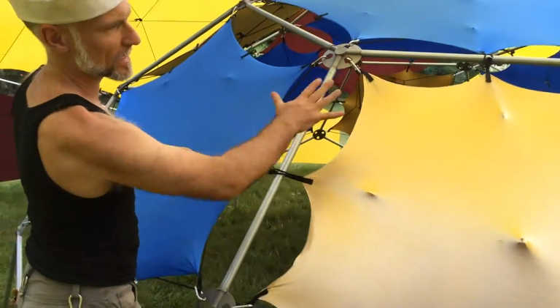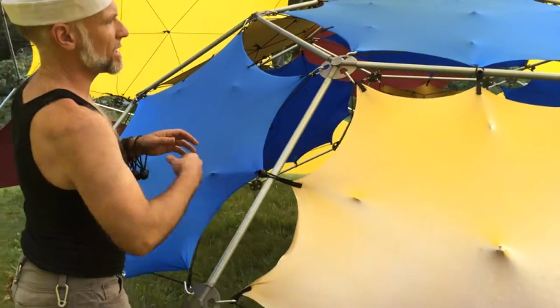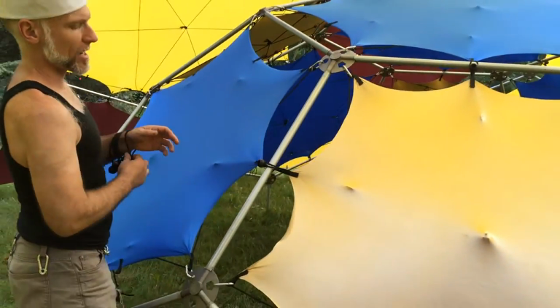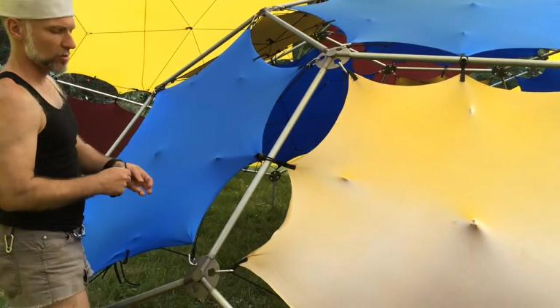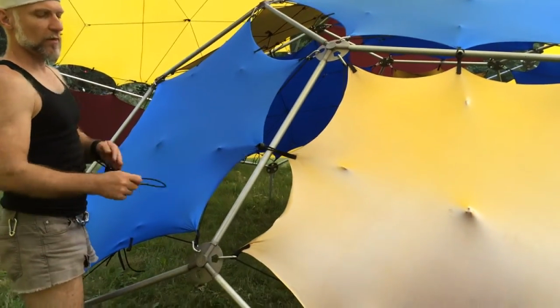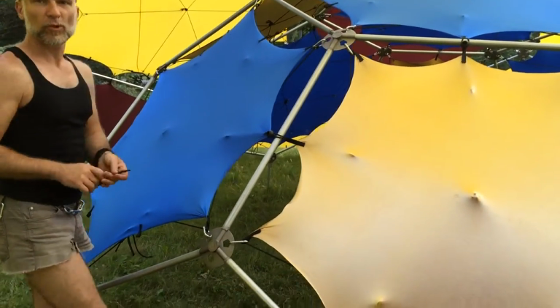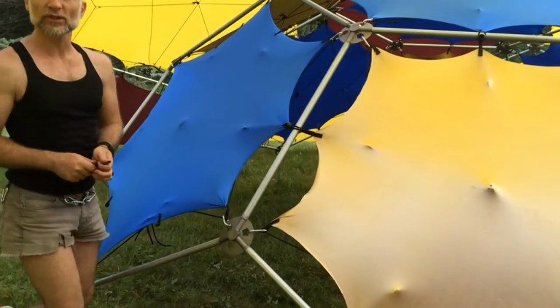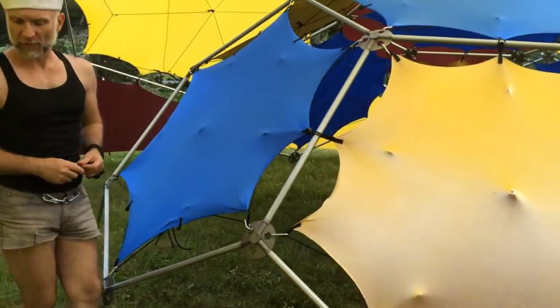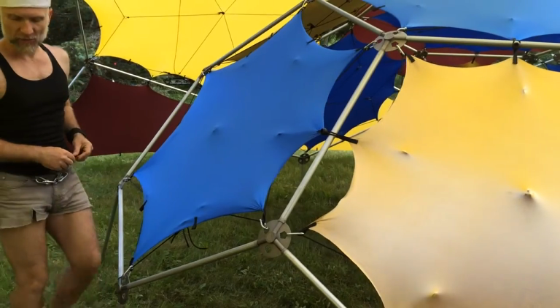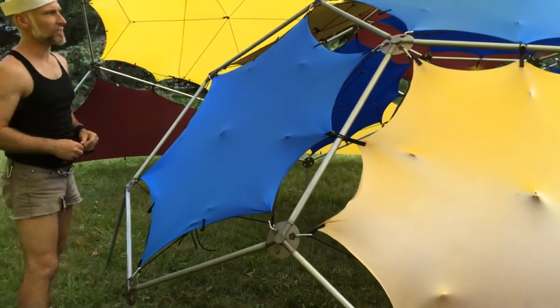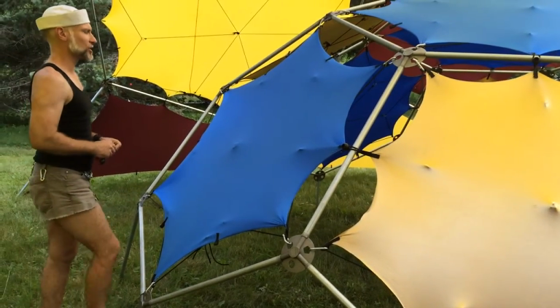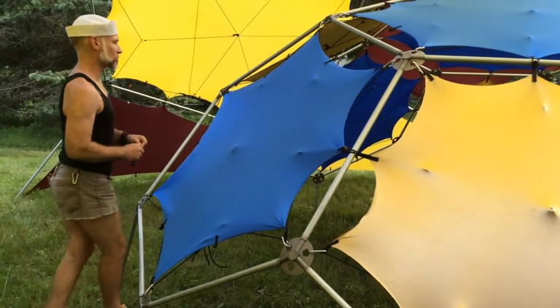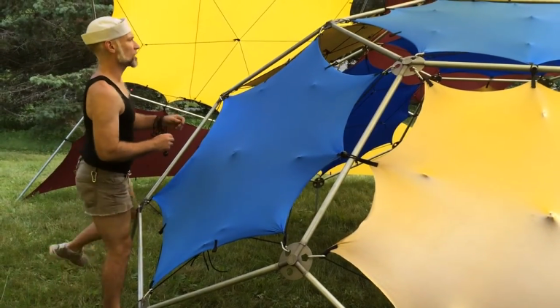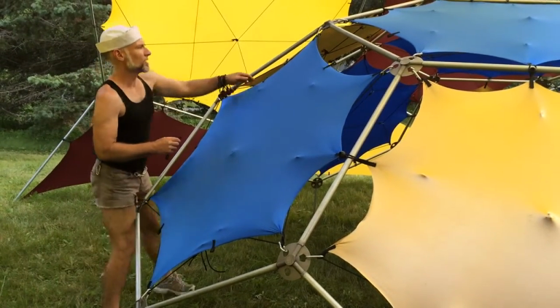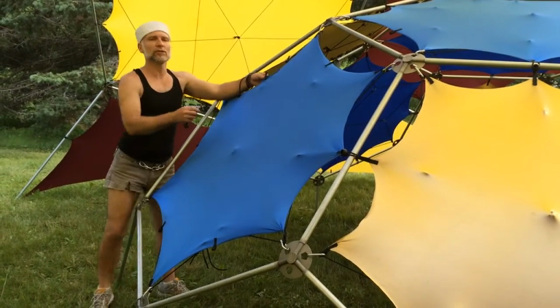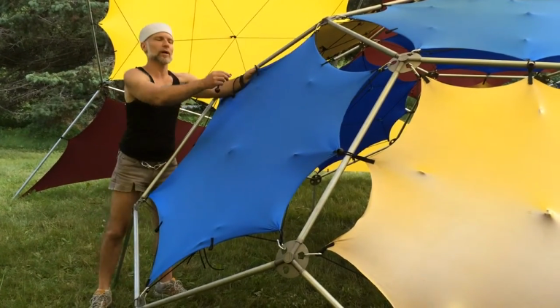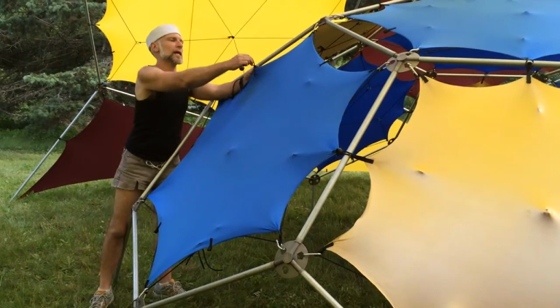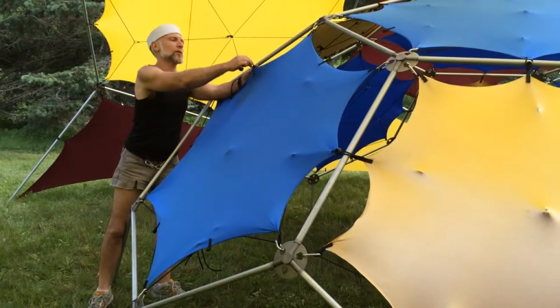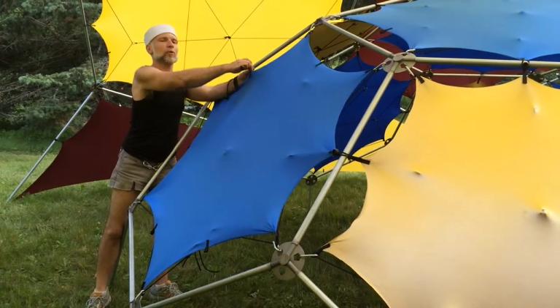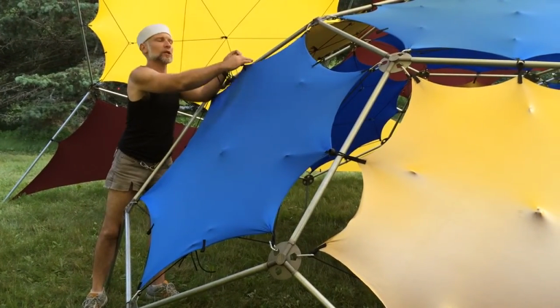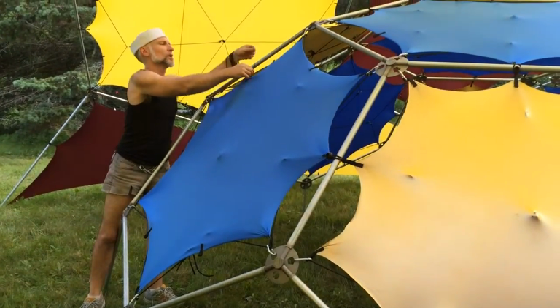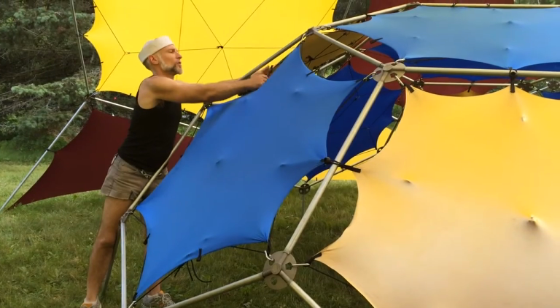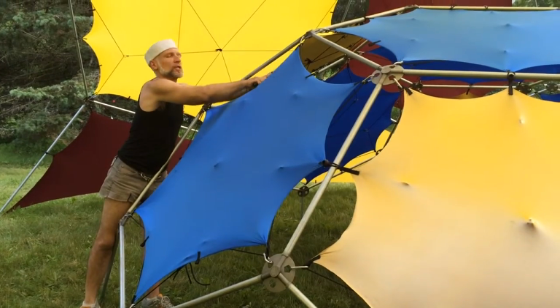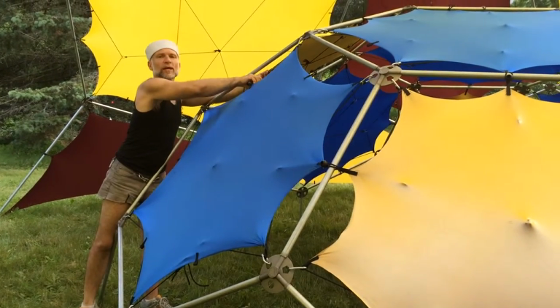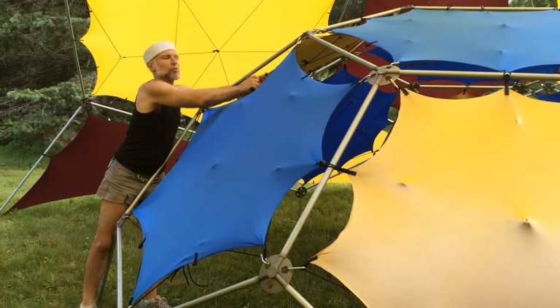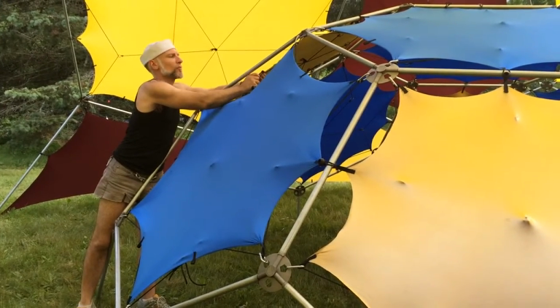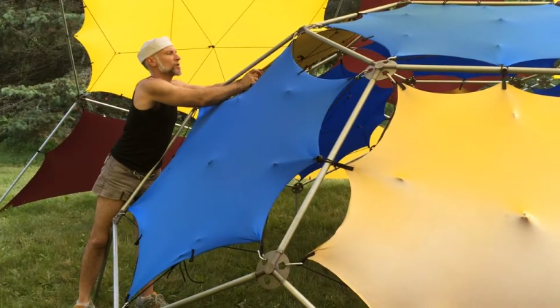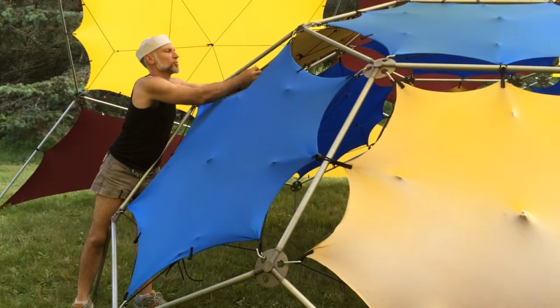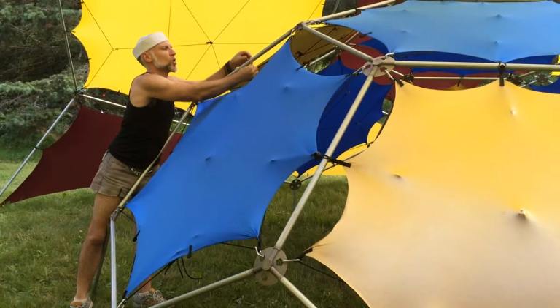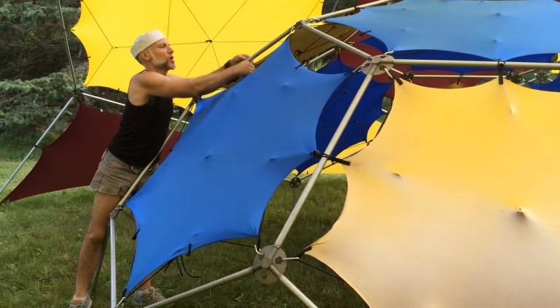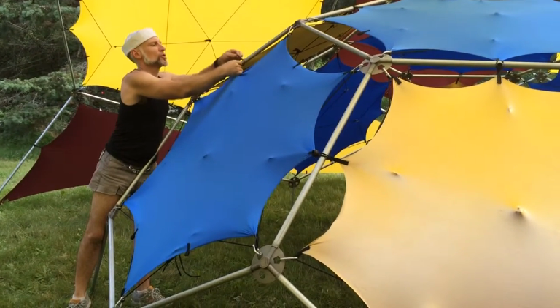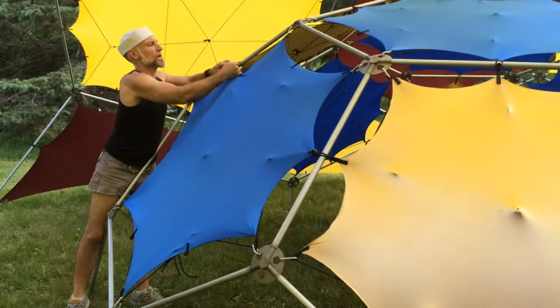You'll see how that pulls the five or six-sided shade star into a 10 or 12-pointed version. It provides a bit more coverage, a little bit more shade.